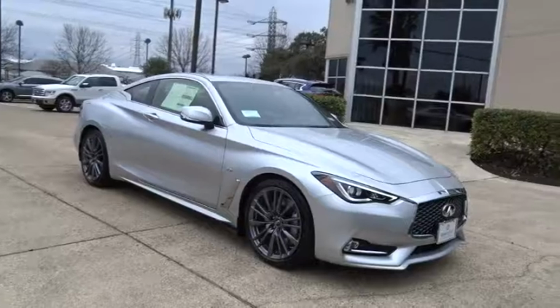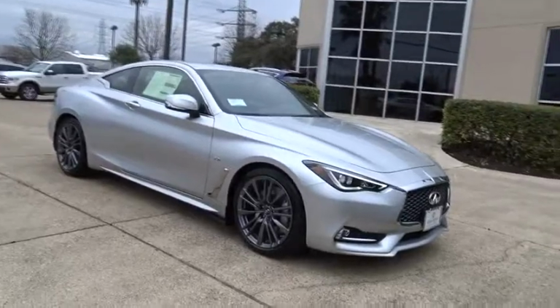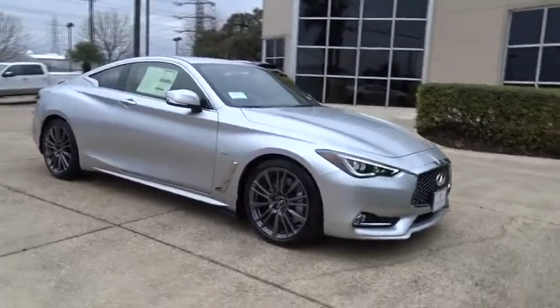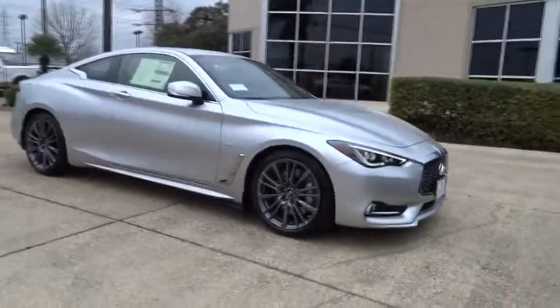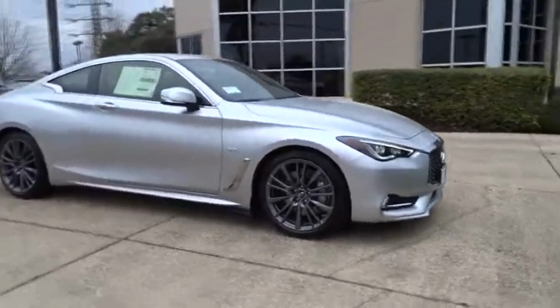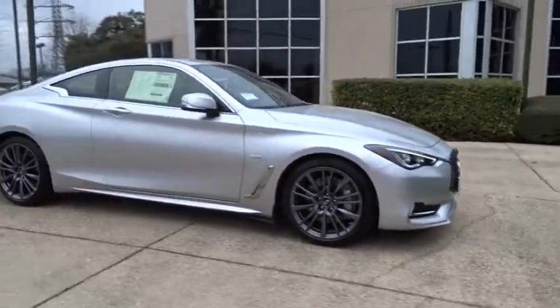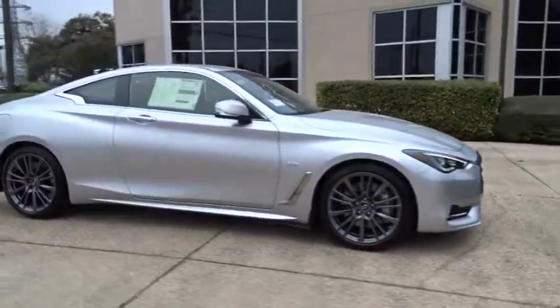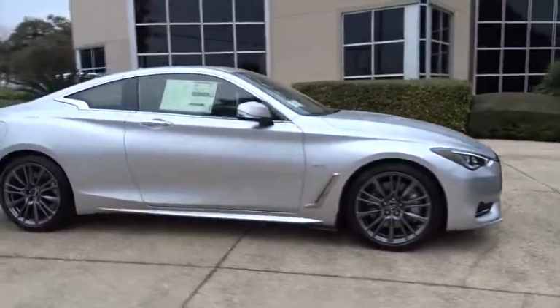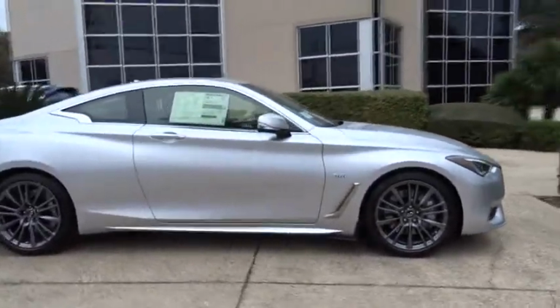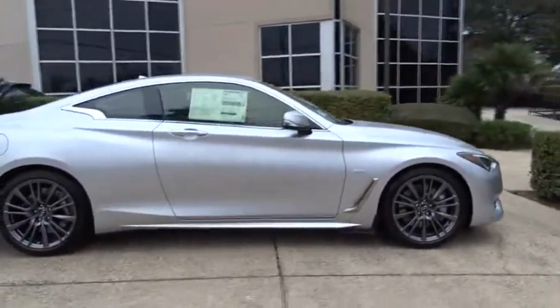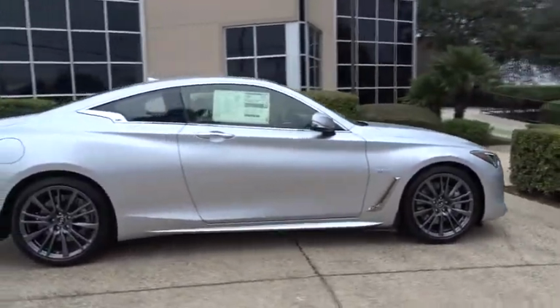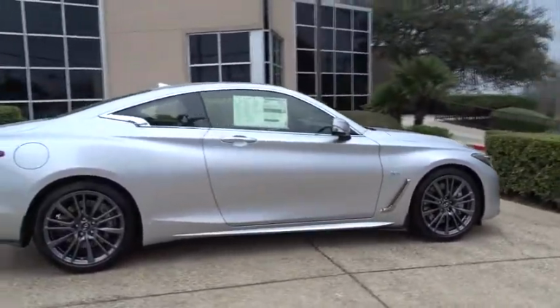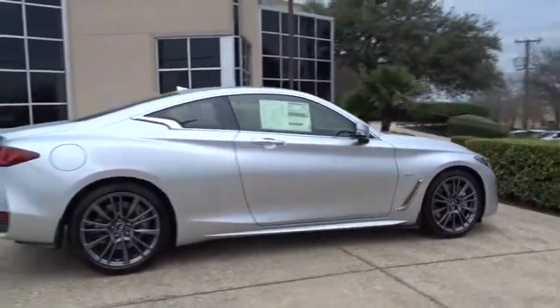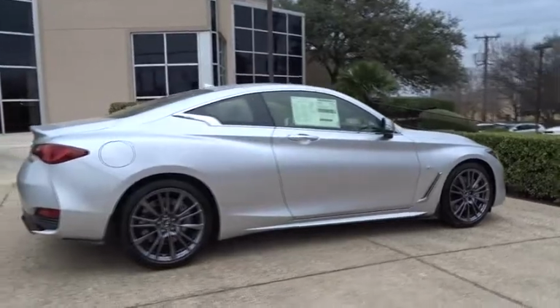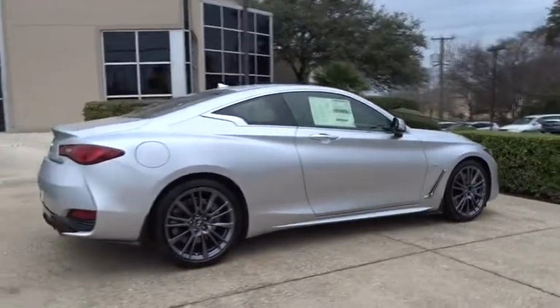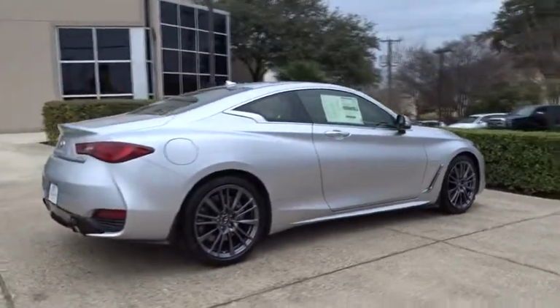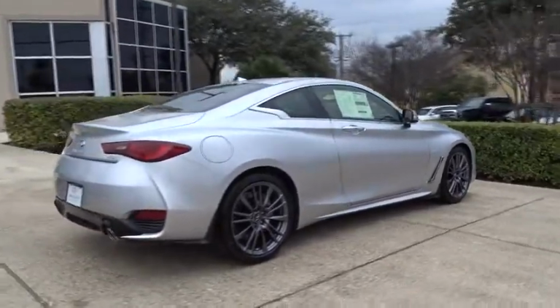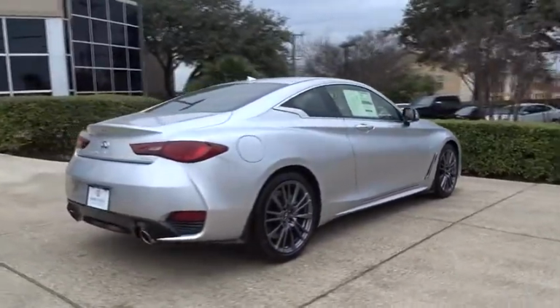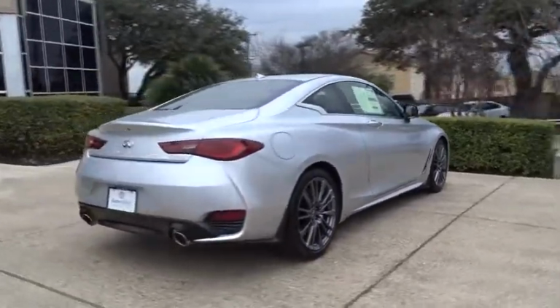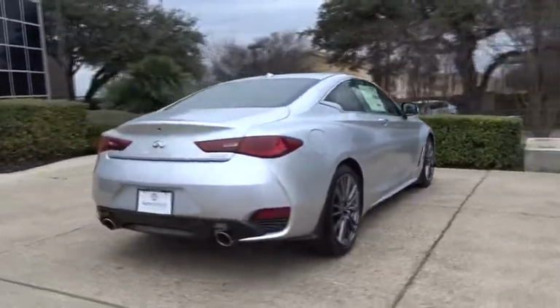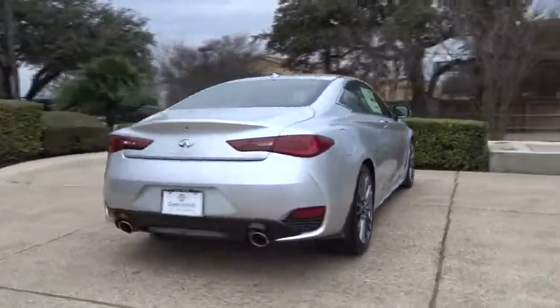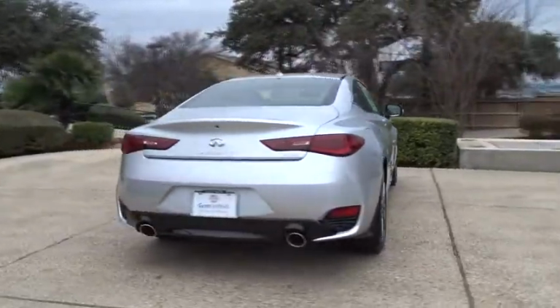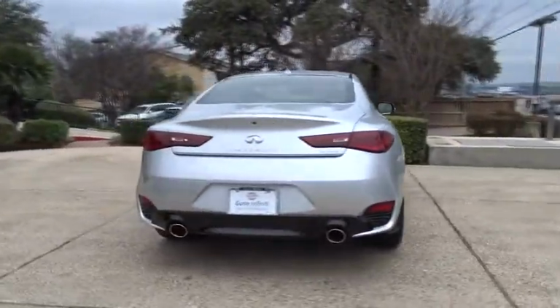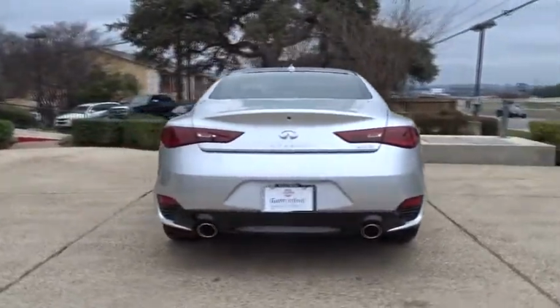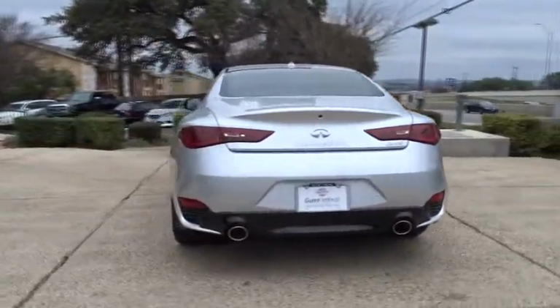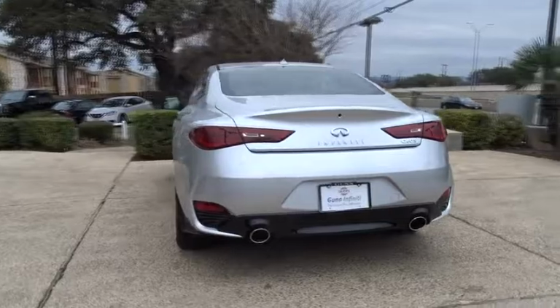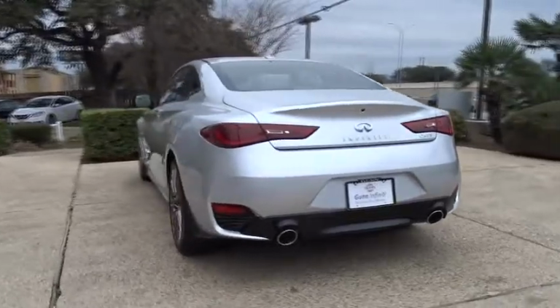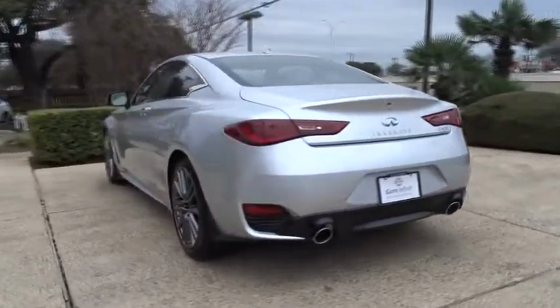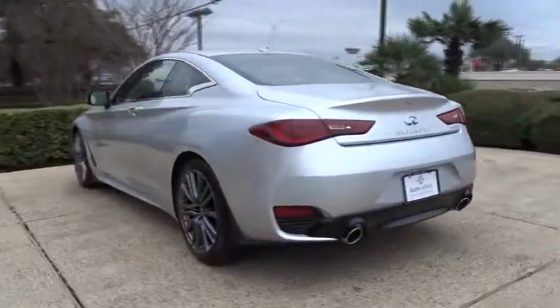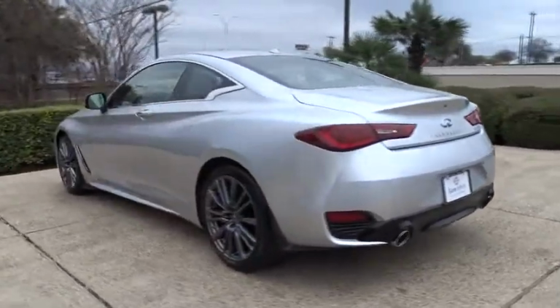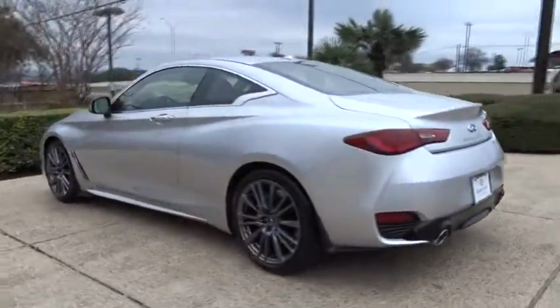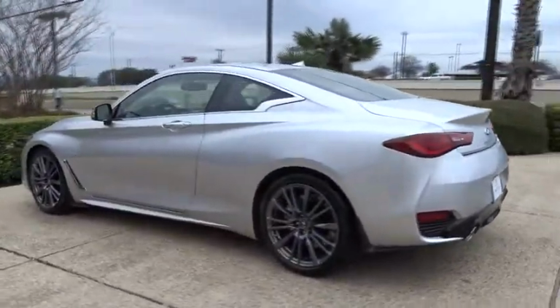The 2017 Infiniti Q60. The Q60 delivers massive power with refinement and precision. It is responsive and agile while offering a comfortable ride and a luxurious interior.